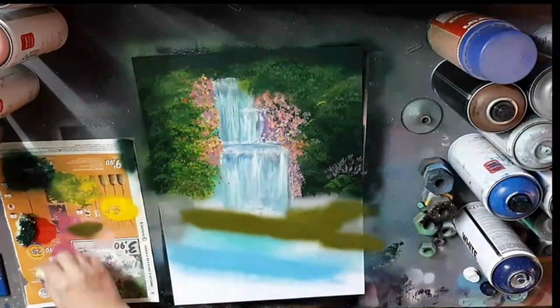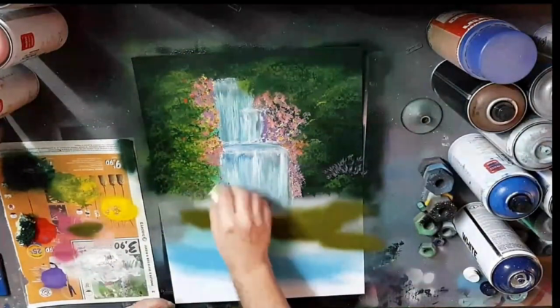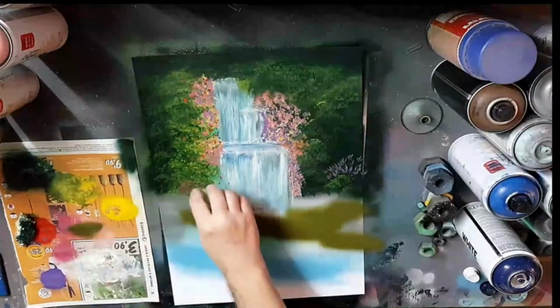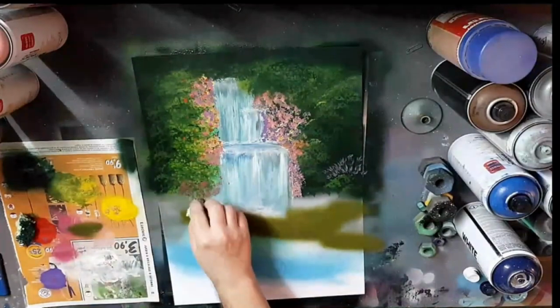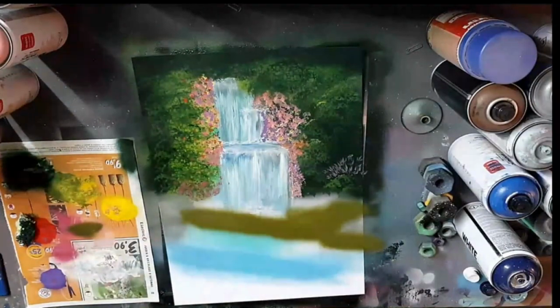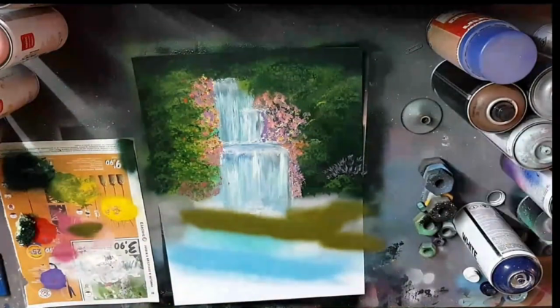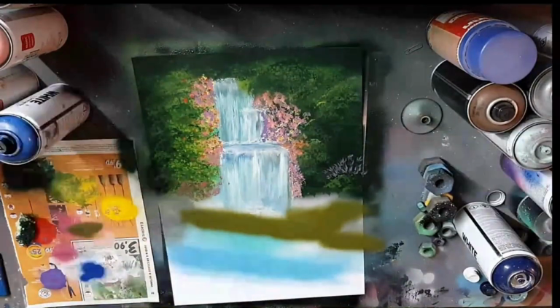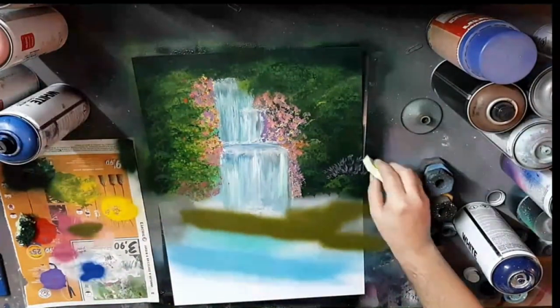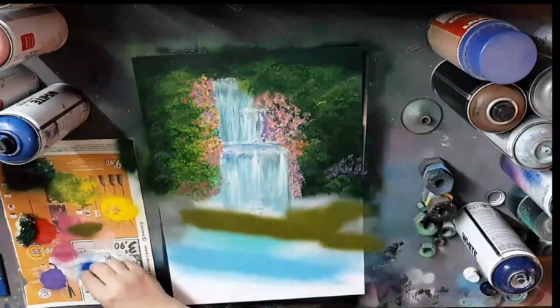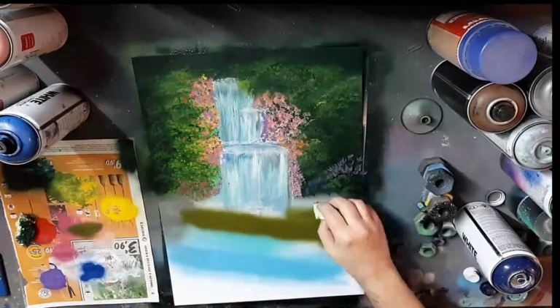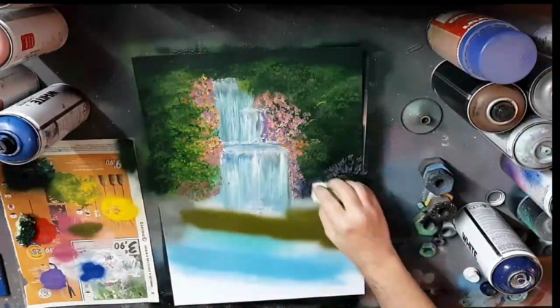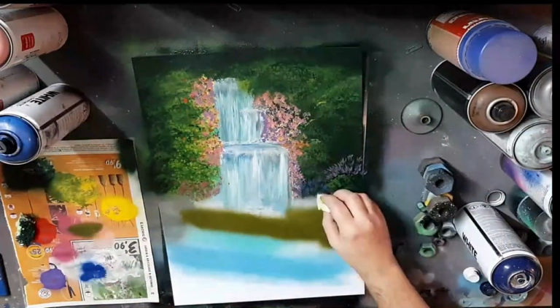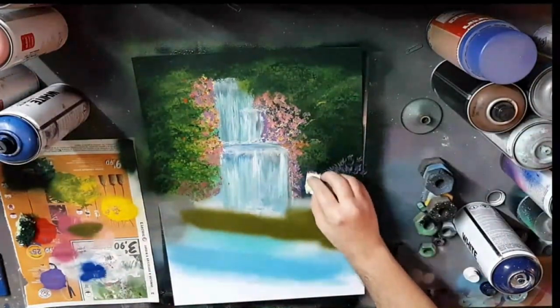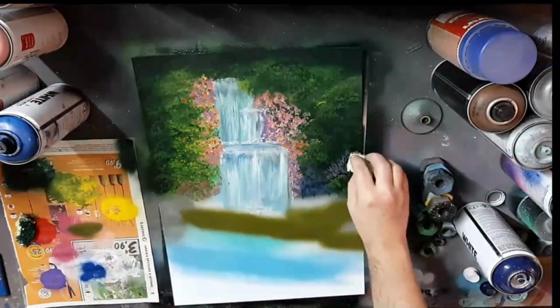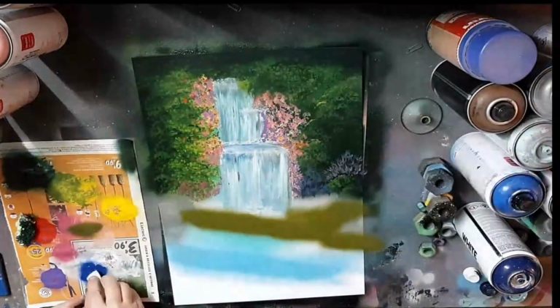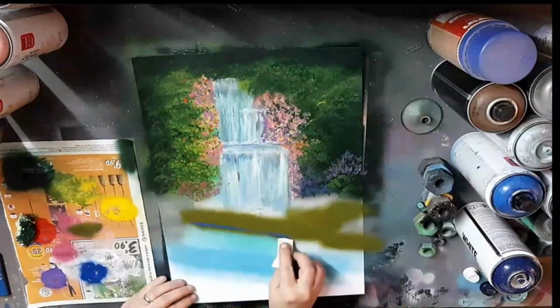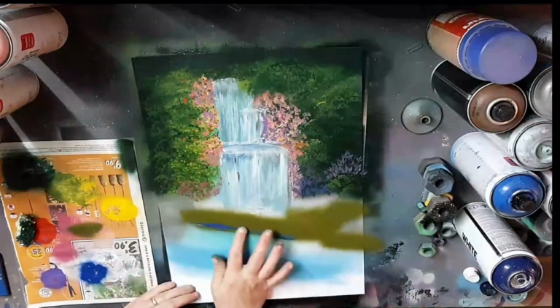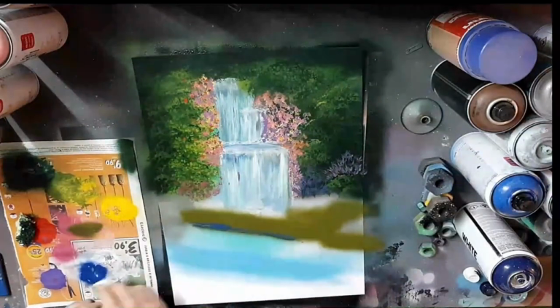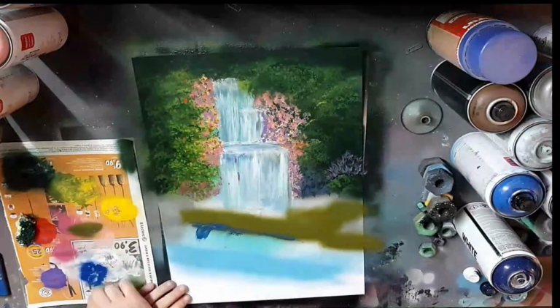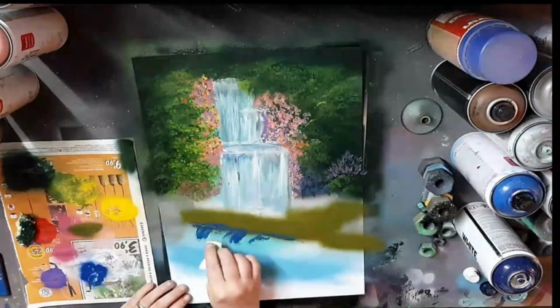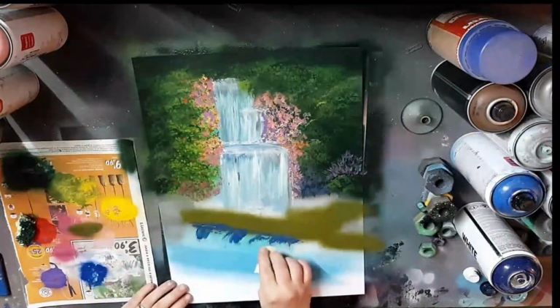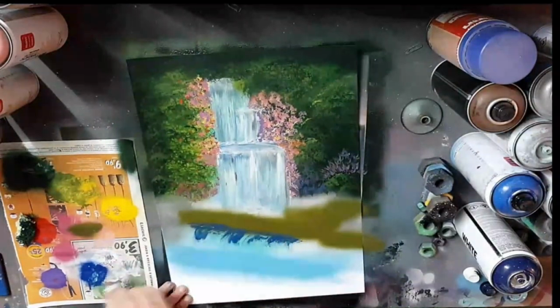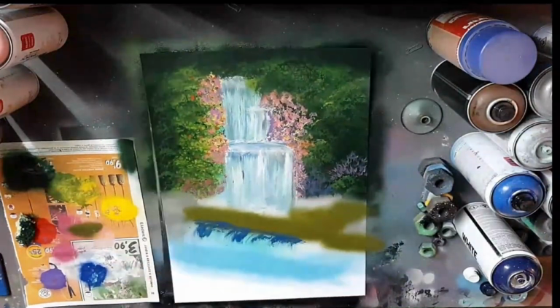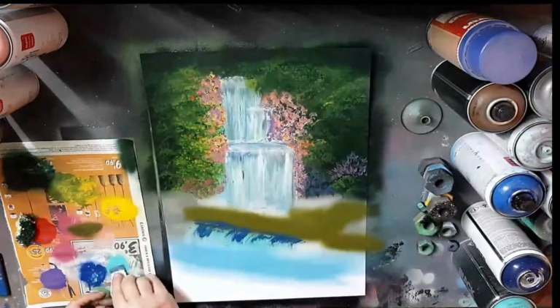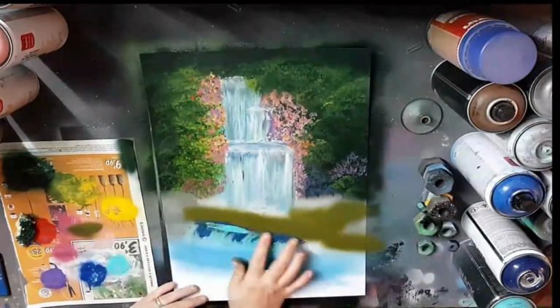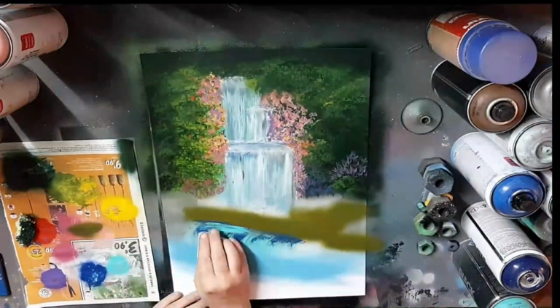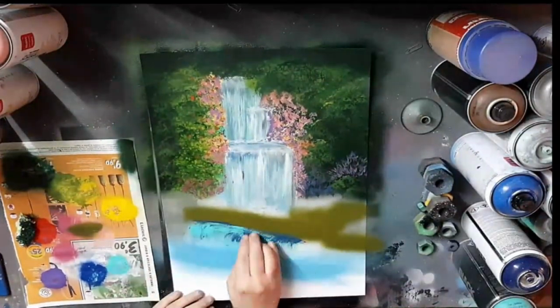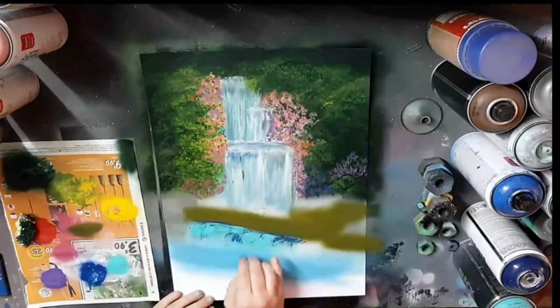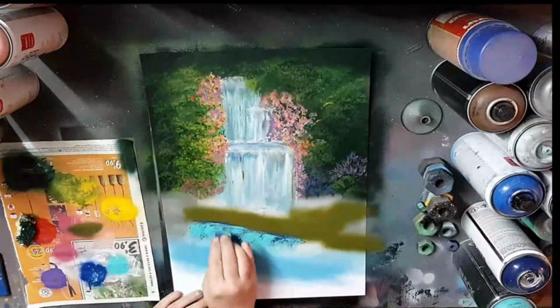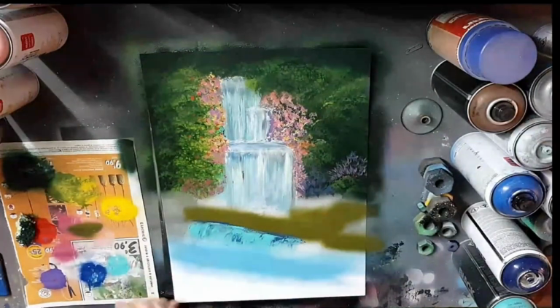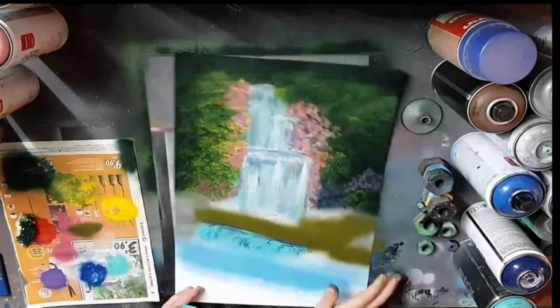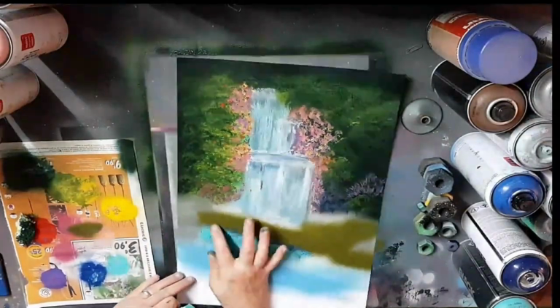Spray paint artists have to contend with a wide range of challenges, from controlling the subtle nuances of color and texture to capturing the ever-elusive play of light and shadow. It's a delicate balancing act that requires a deep understanding of the medium and a willingness to experiment and take risks.